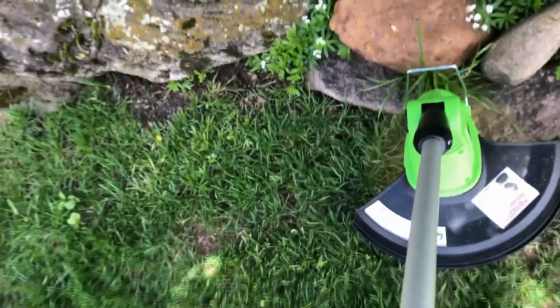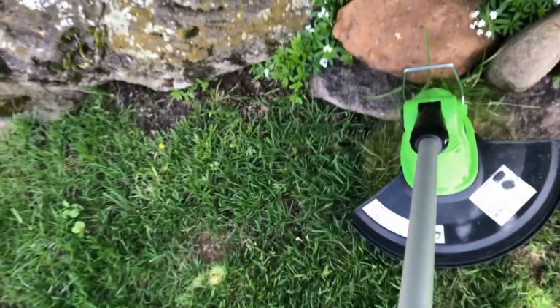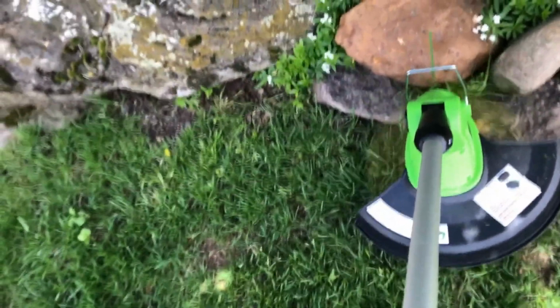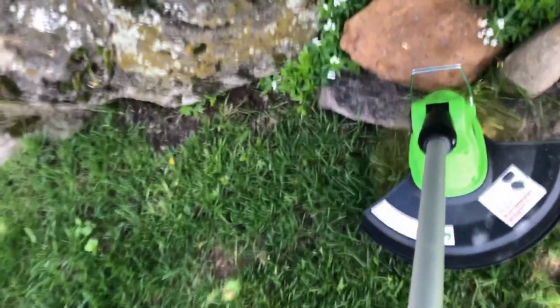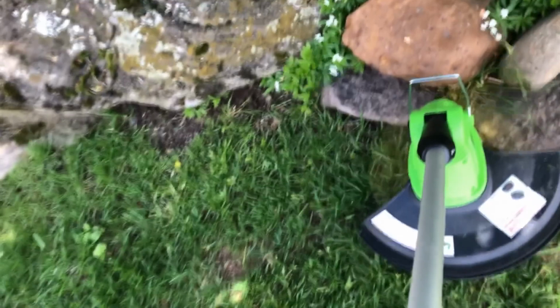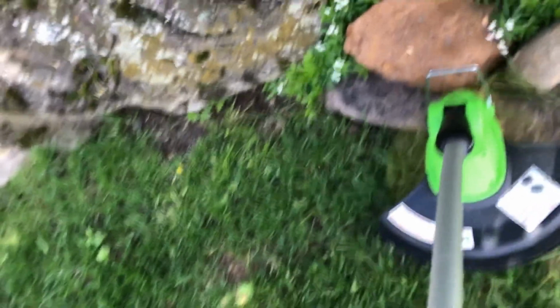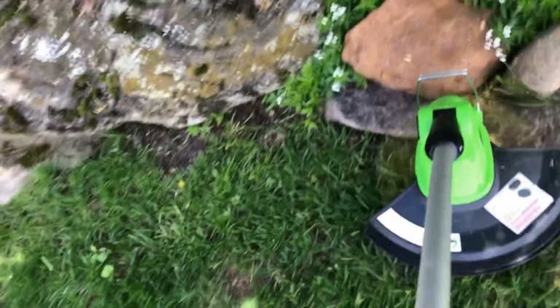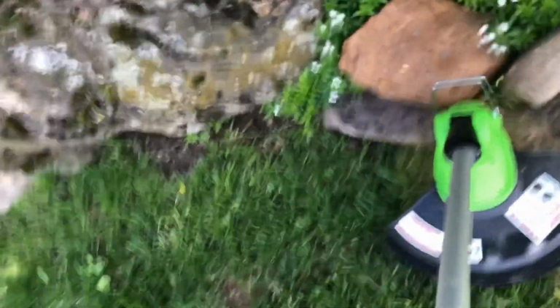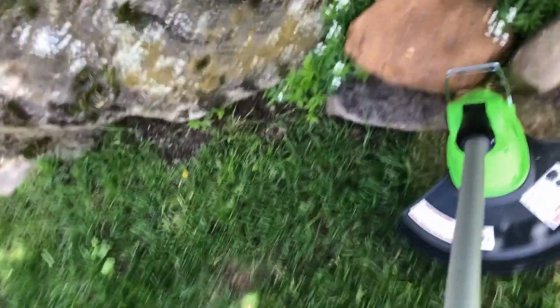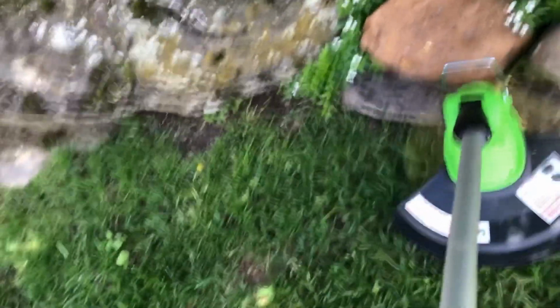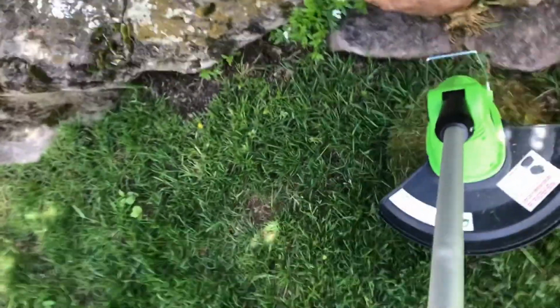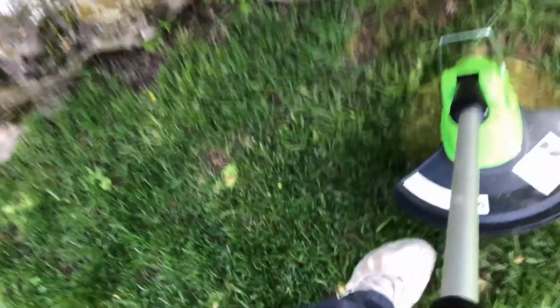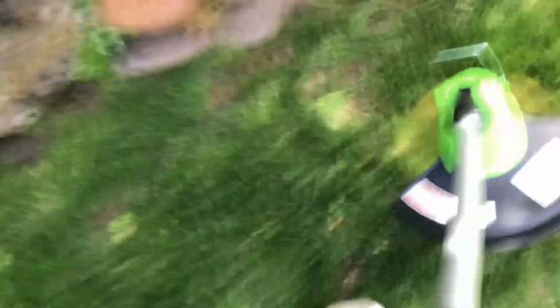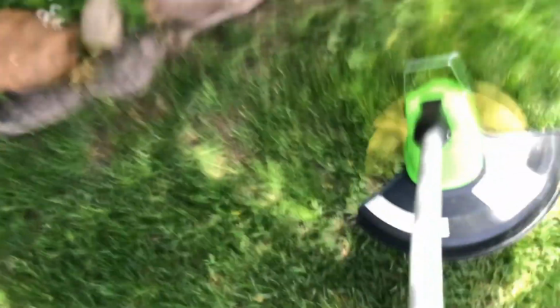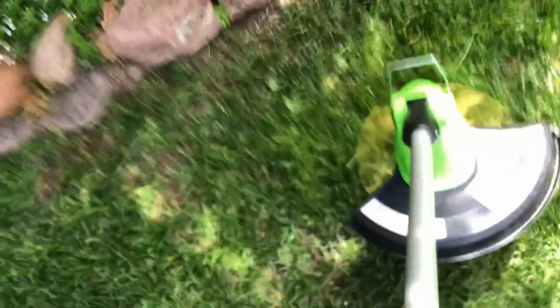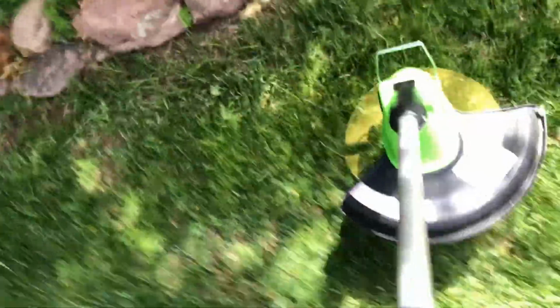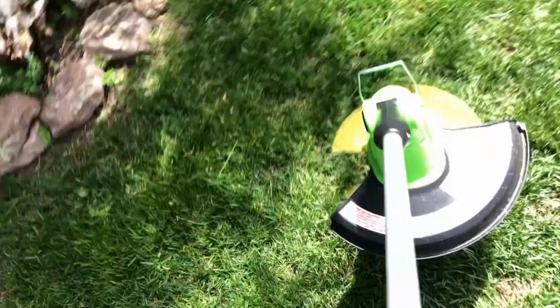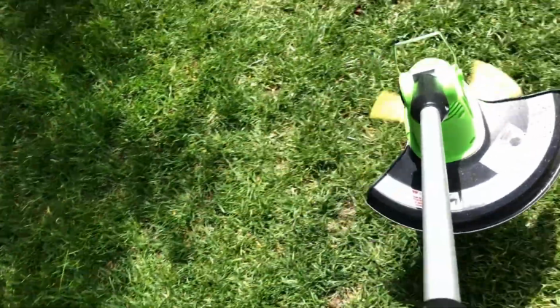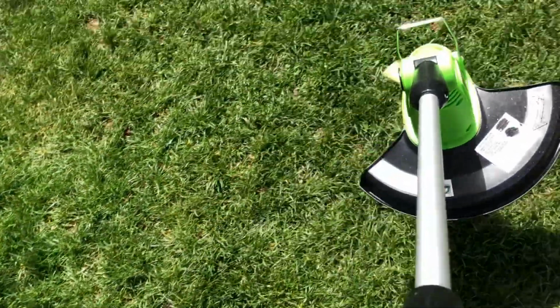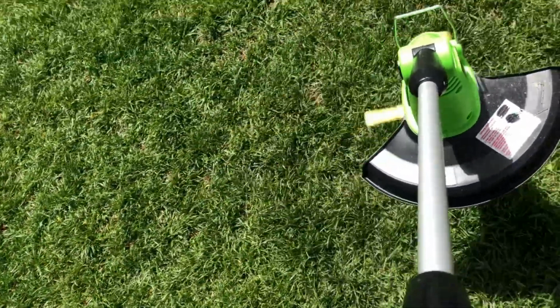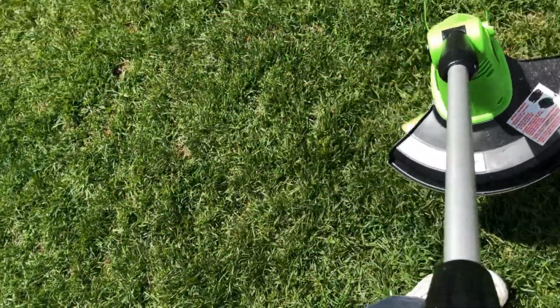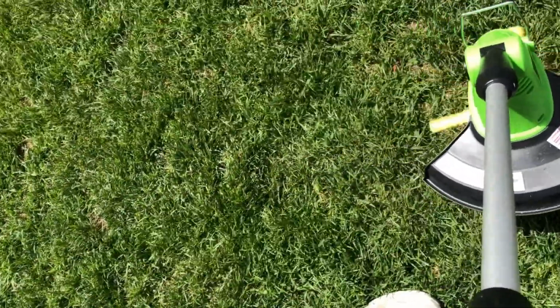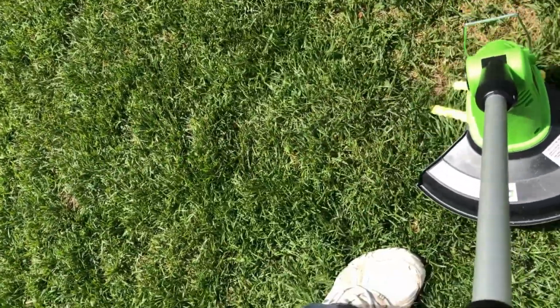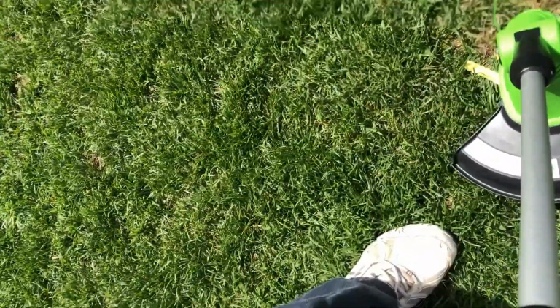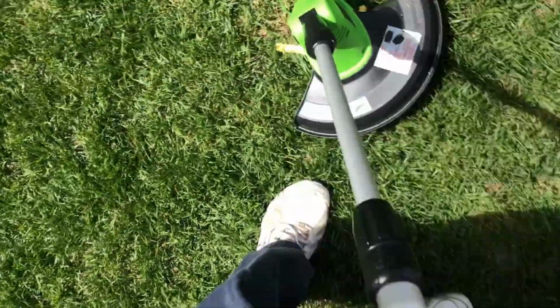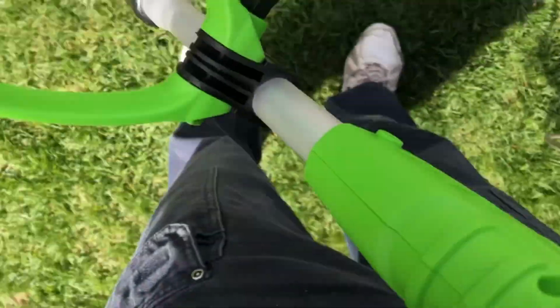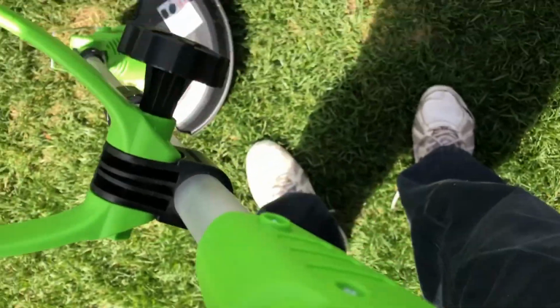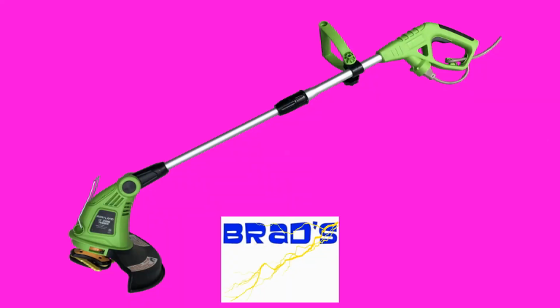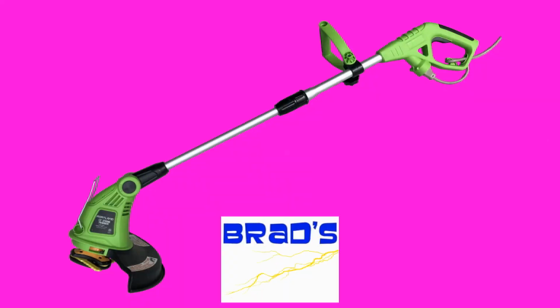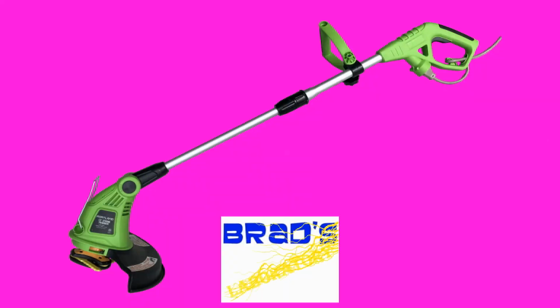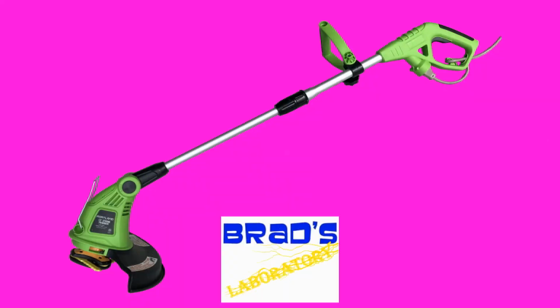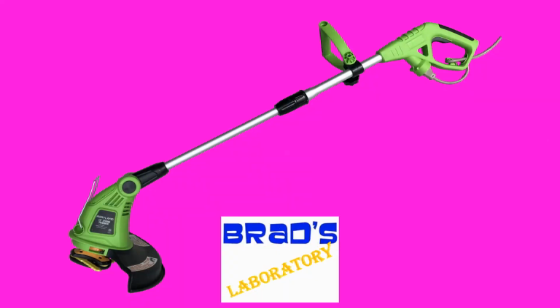This modification has raised the price of the trimmer from $25 to $50. So if you are watching this video and thinking about buying this string trimmer, know that your budget should be $50 and maybe look at other trimmers in that price range.